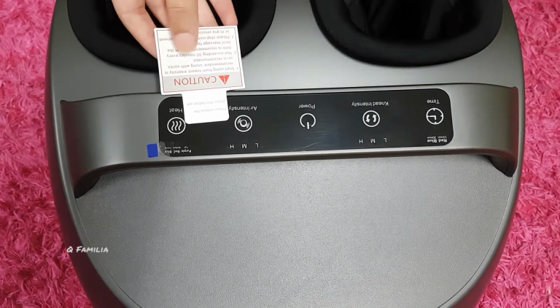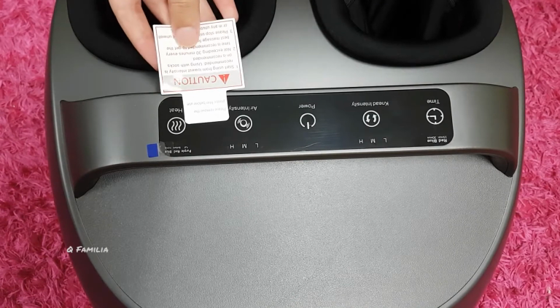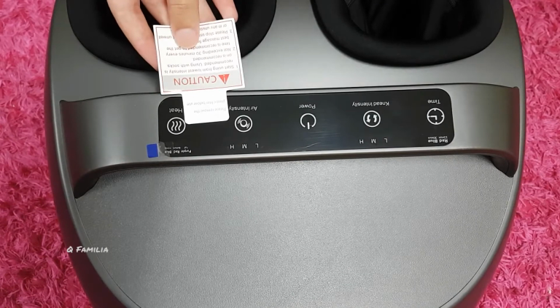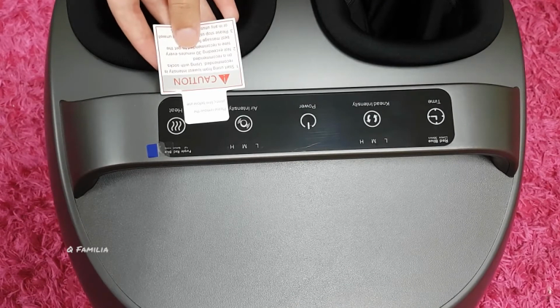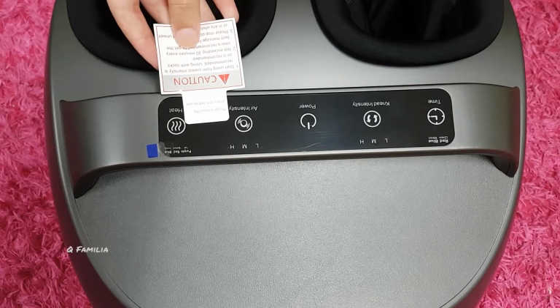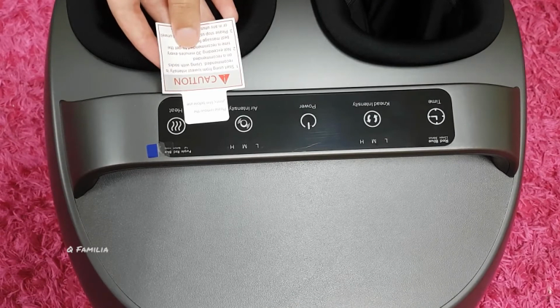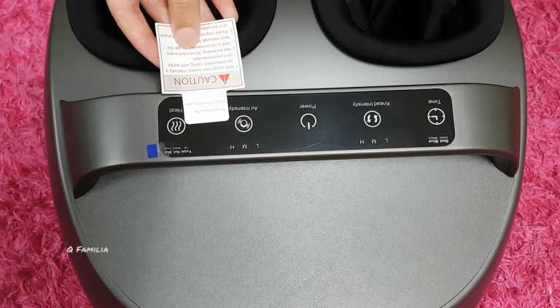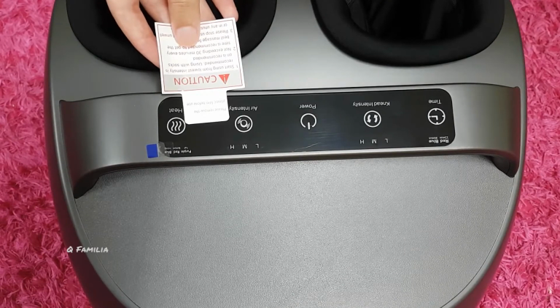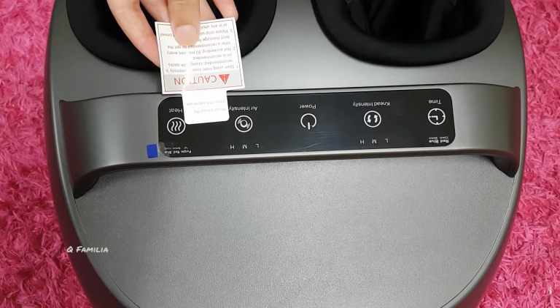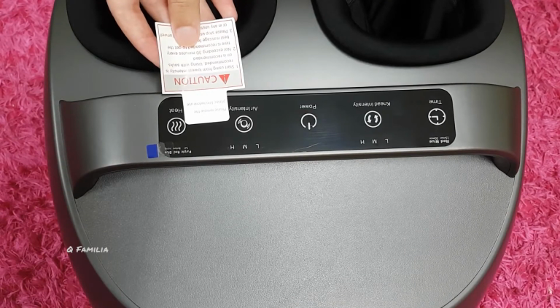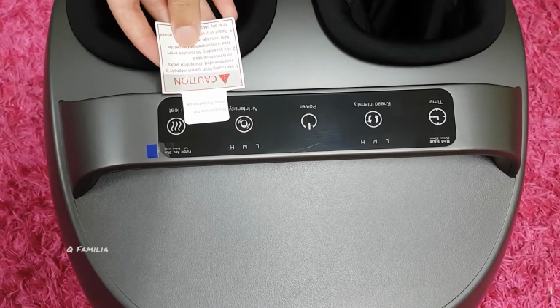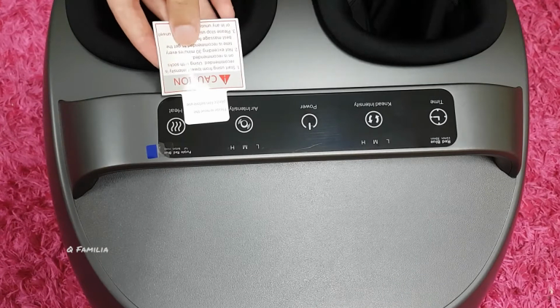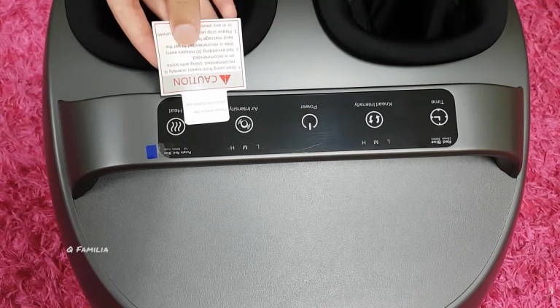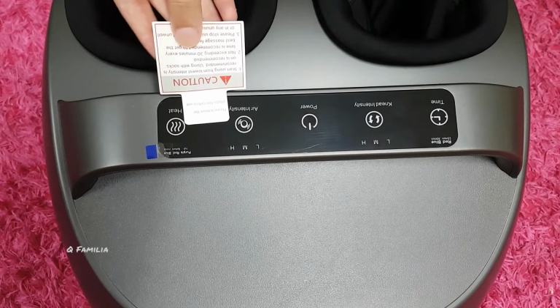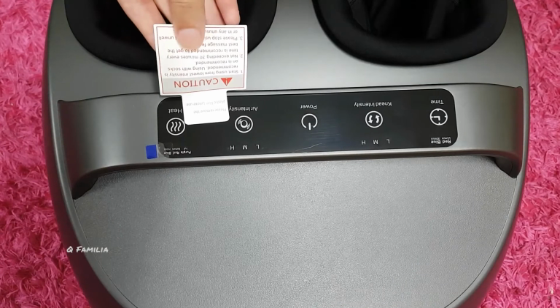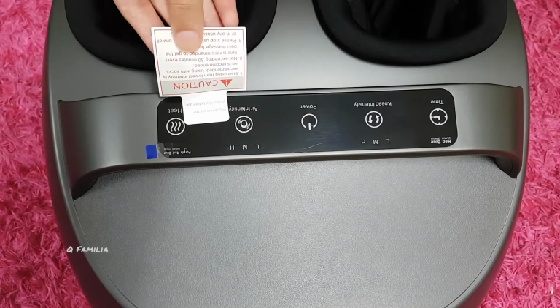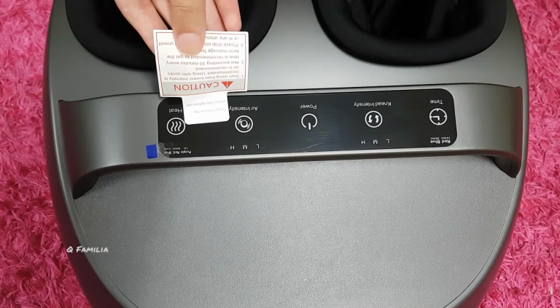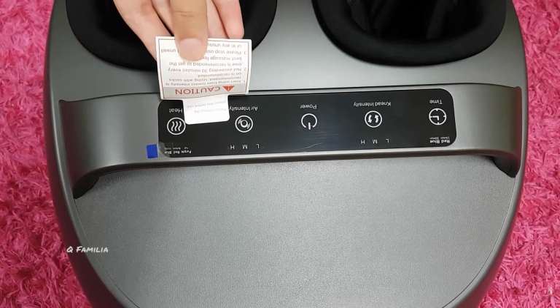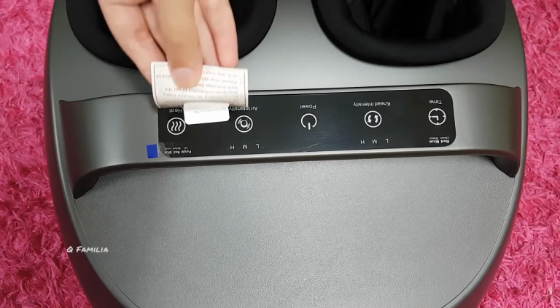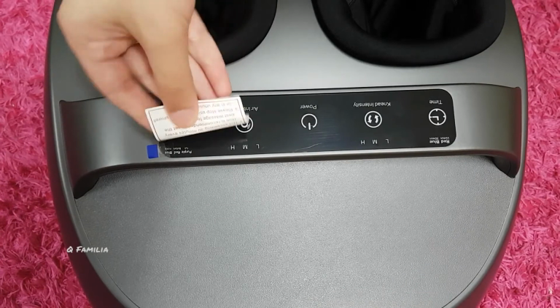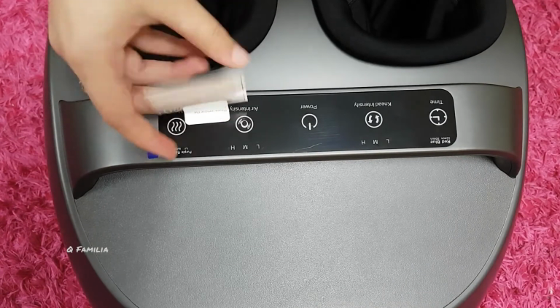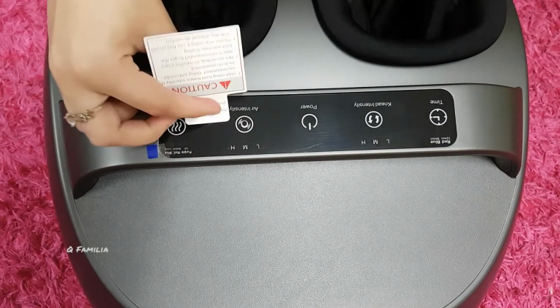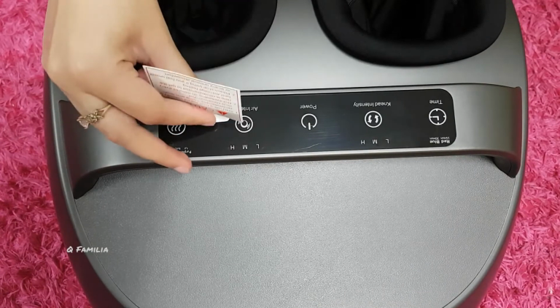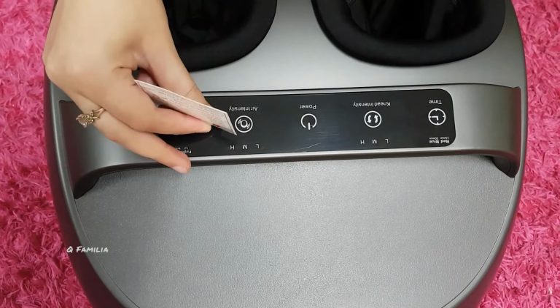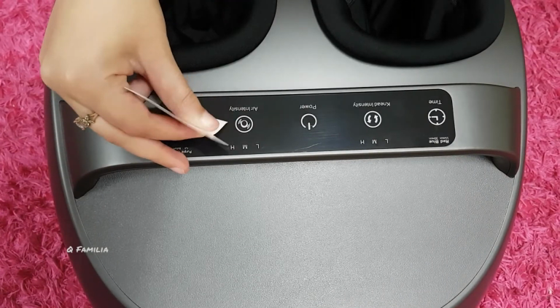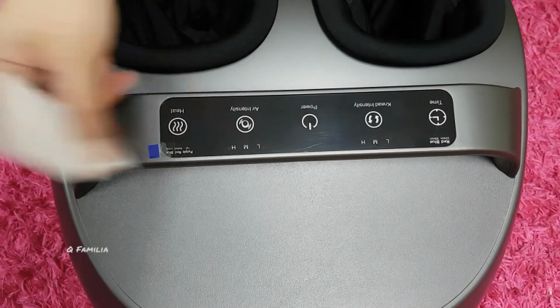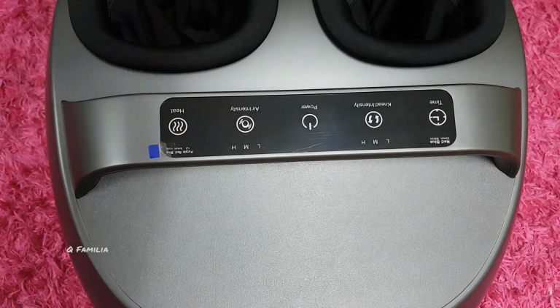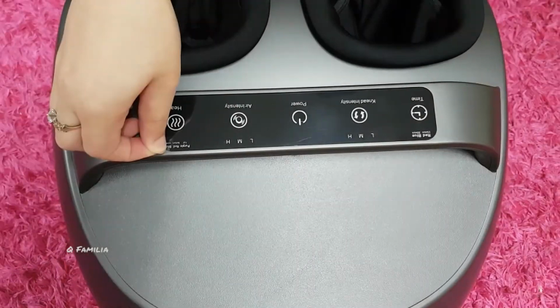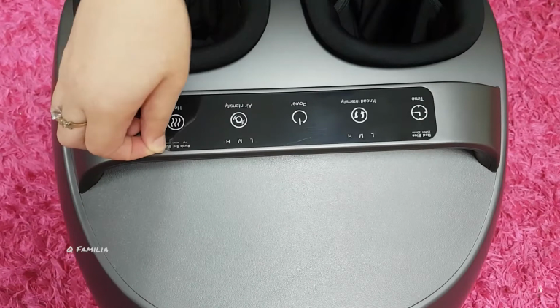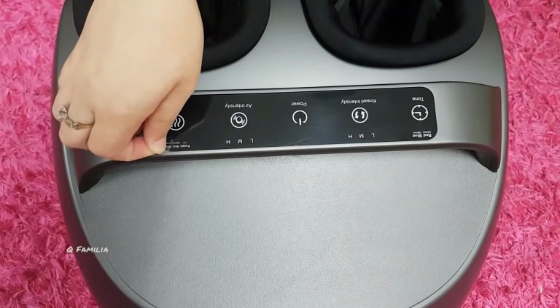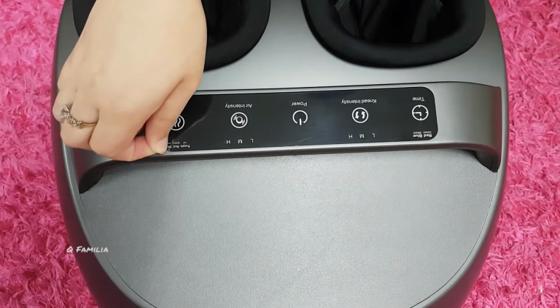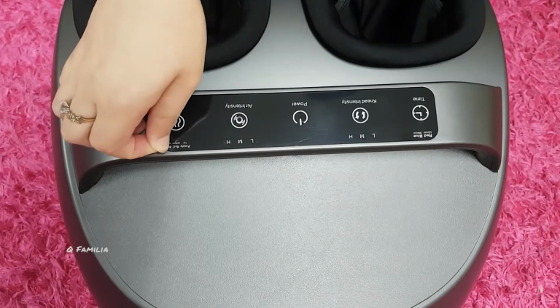We'll remove this before using it since it's plastic. We'll remove this plastic too.